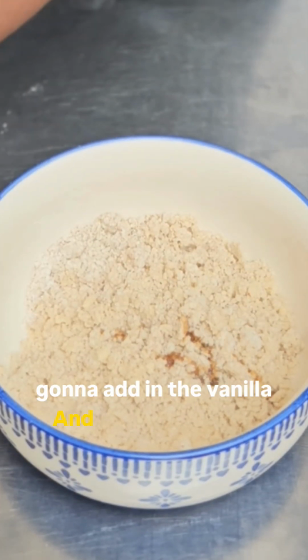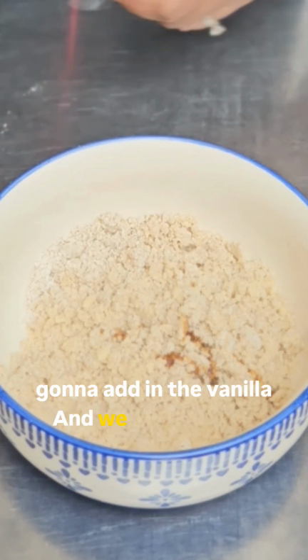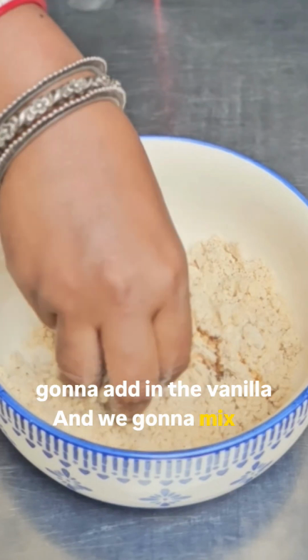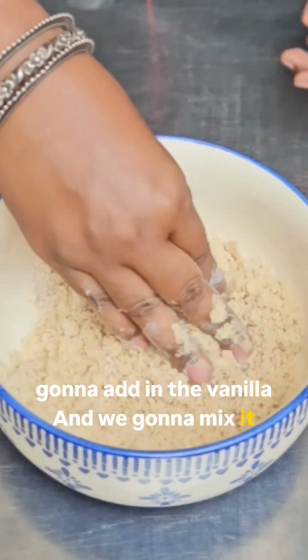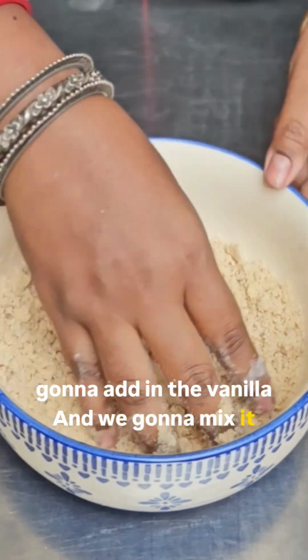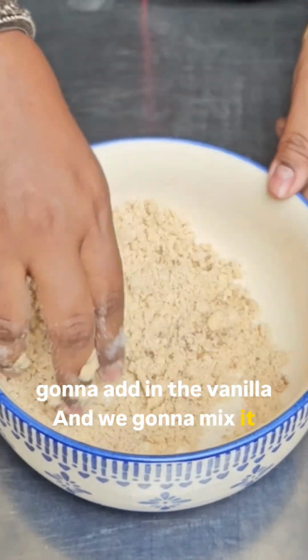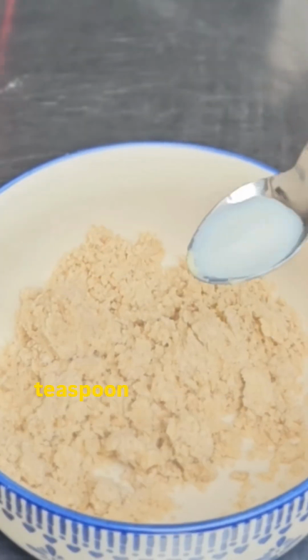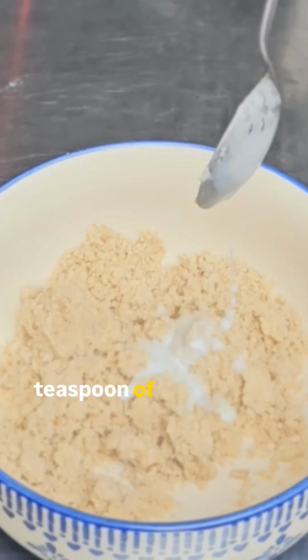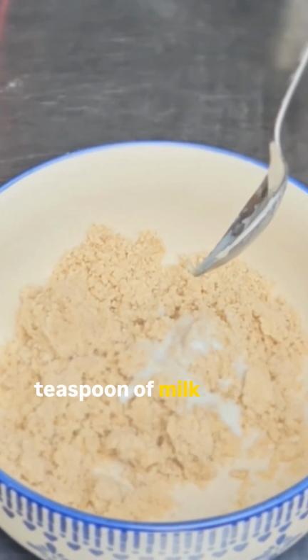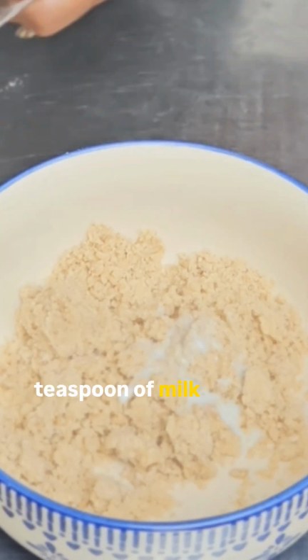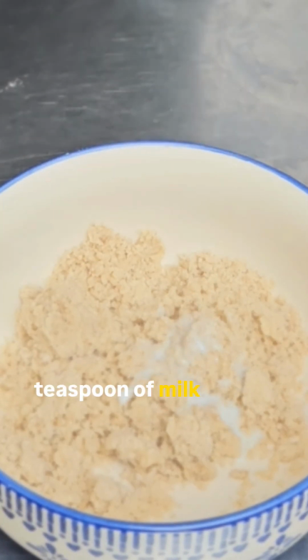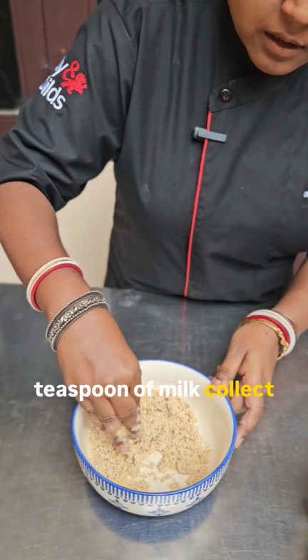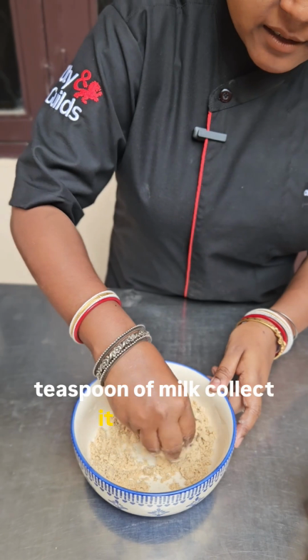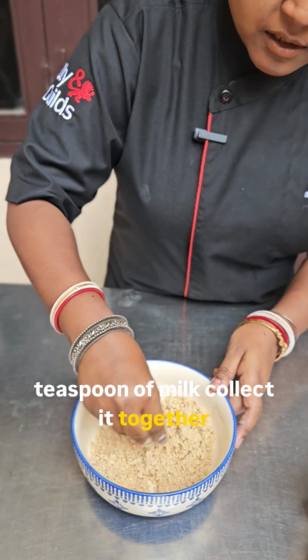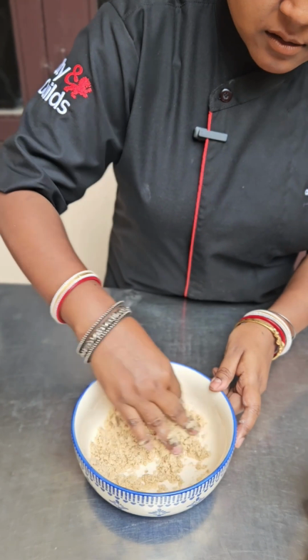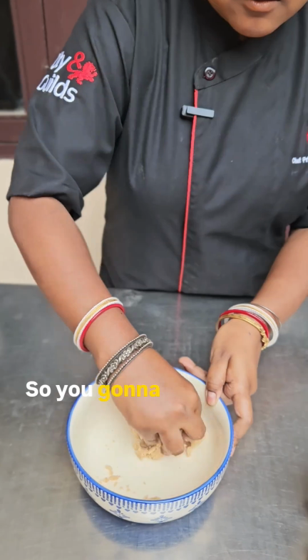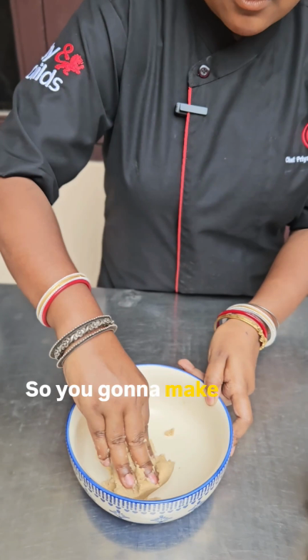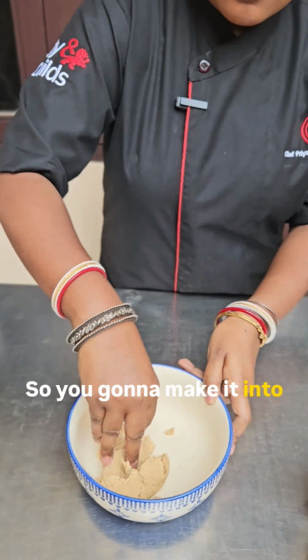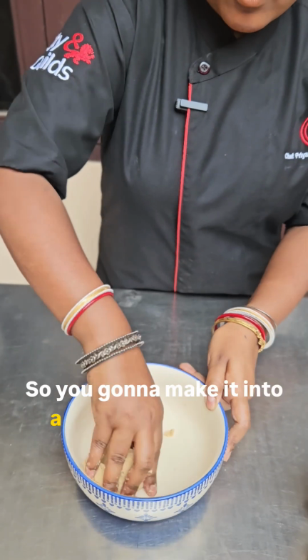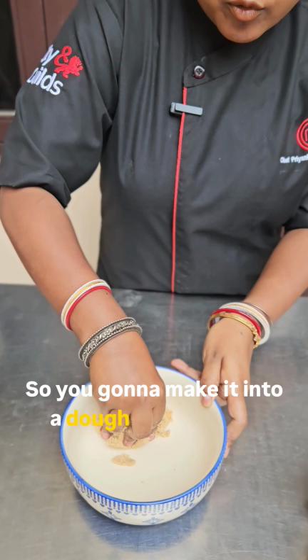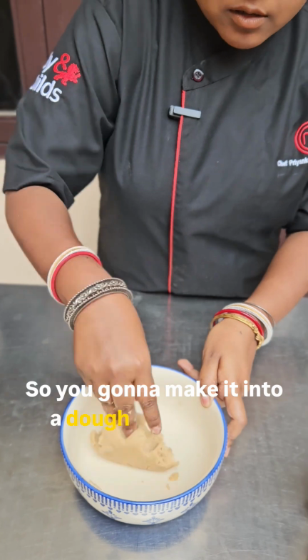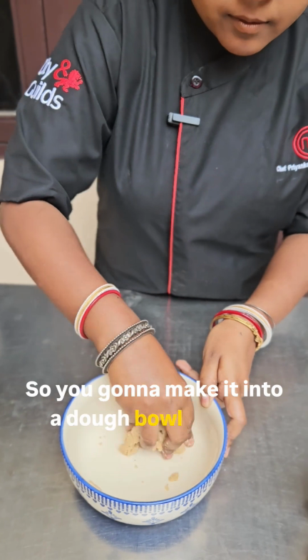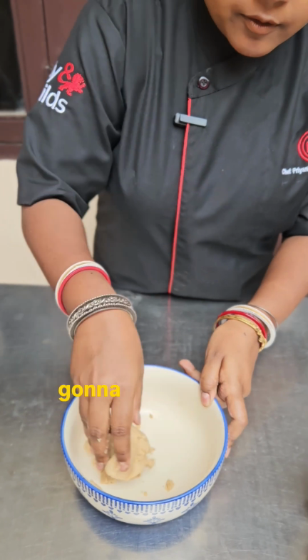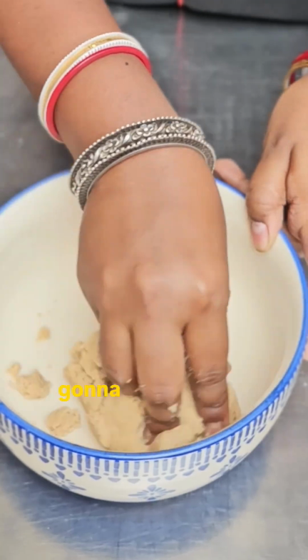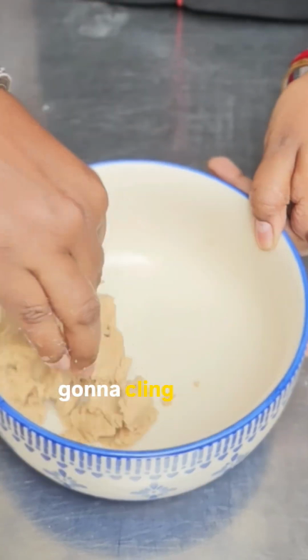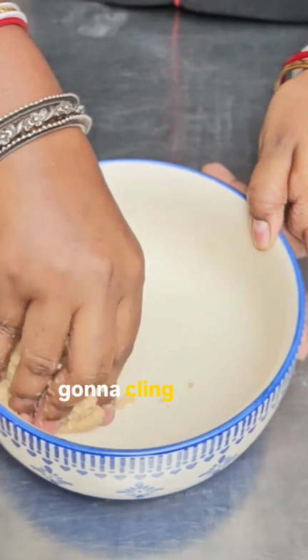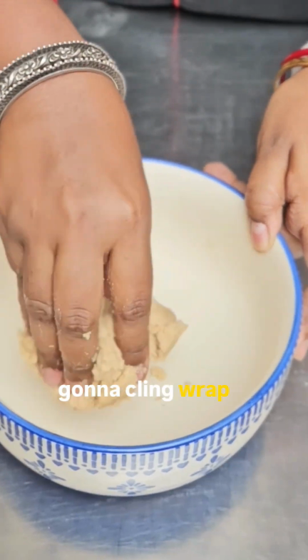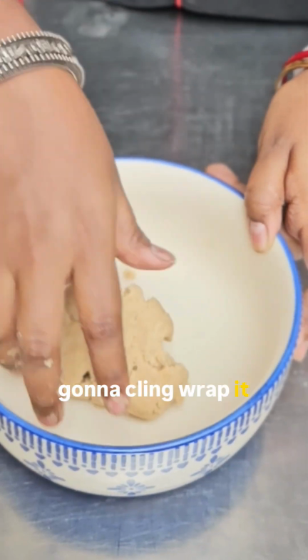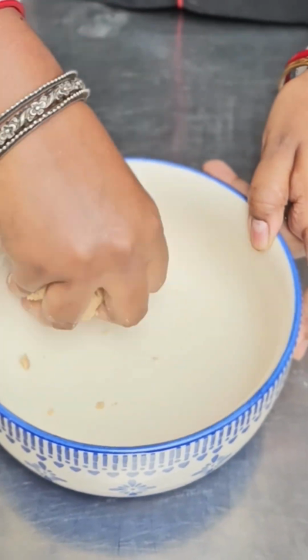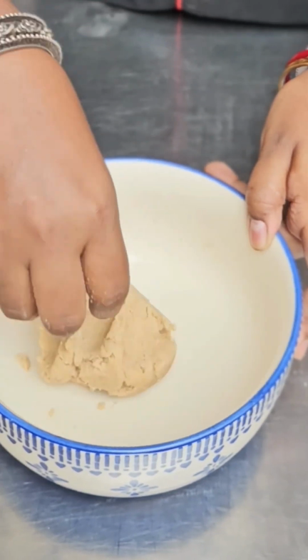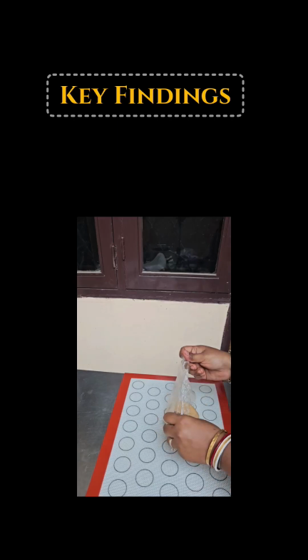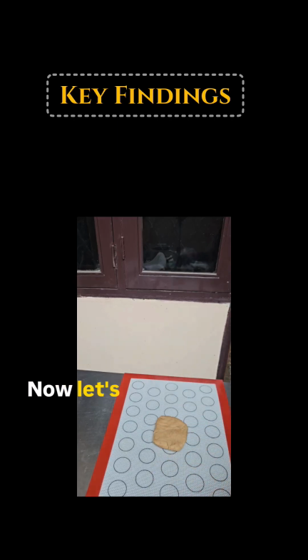Mix in three spoons of milk, collect it together, make it into a dough ball, and cling wrap it.